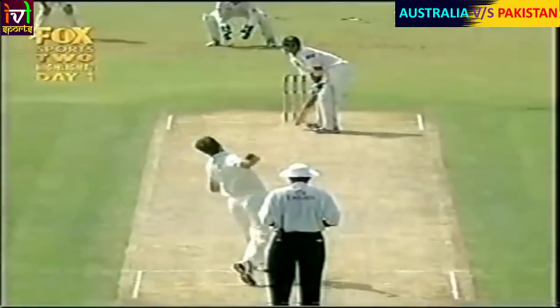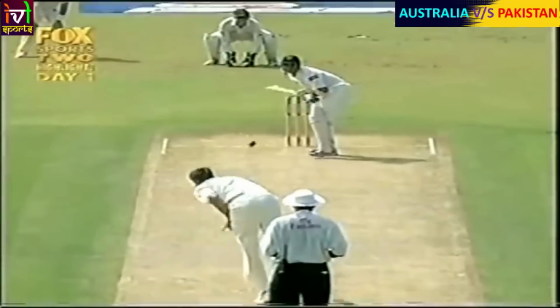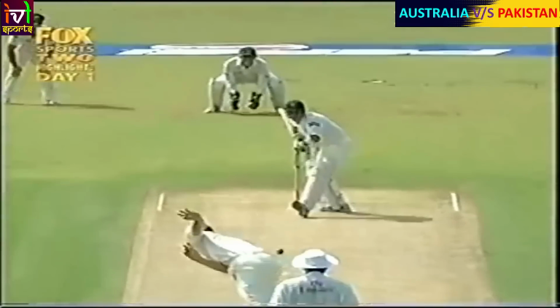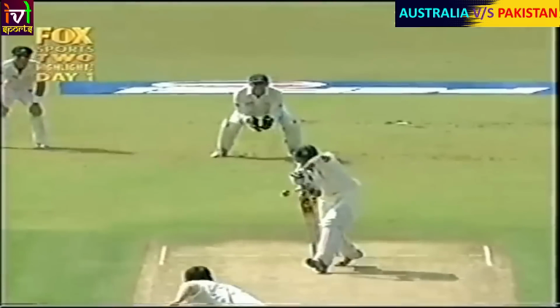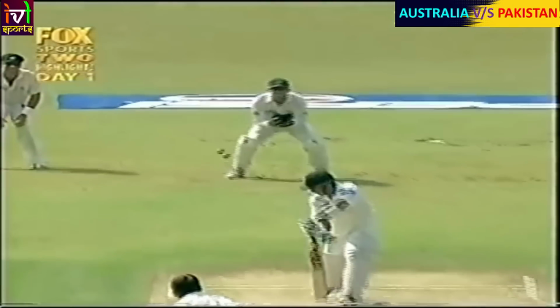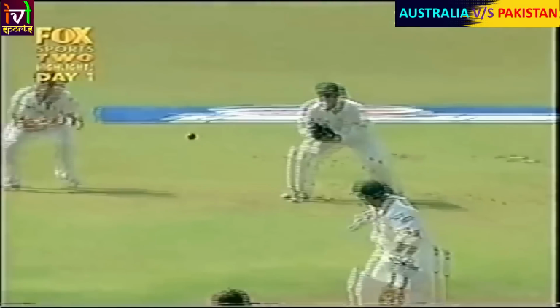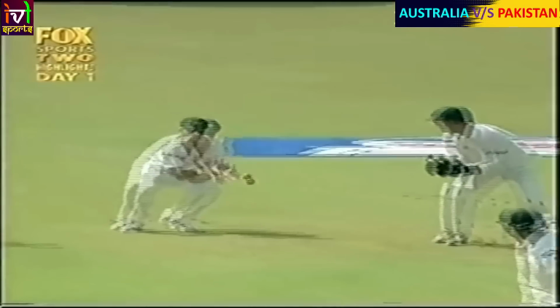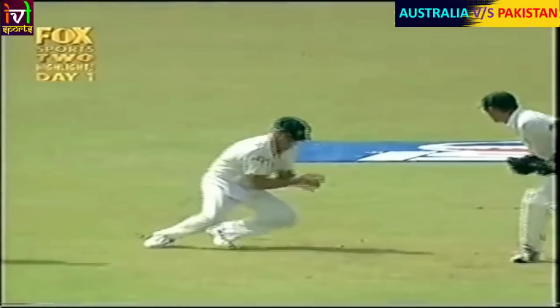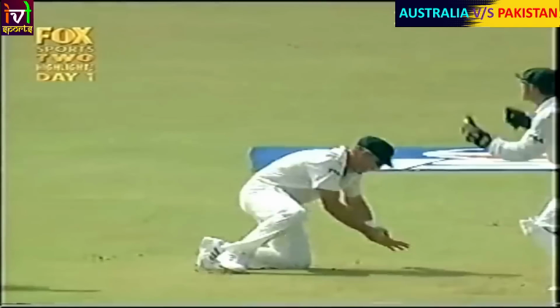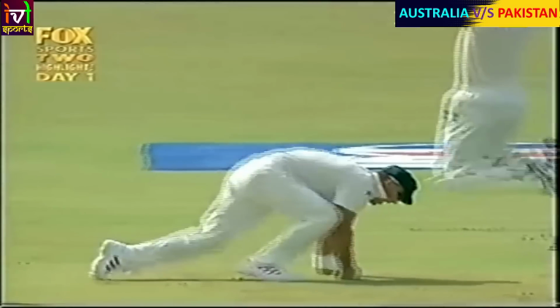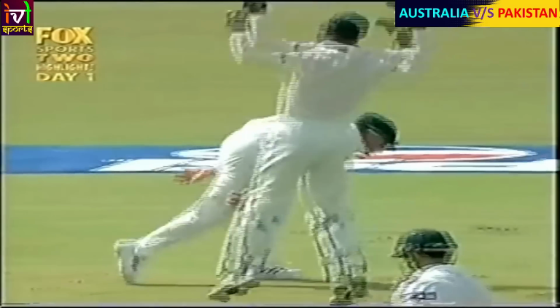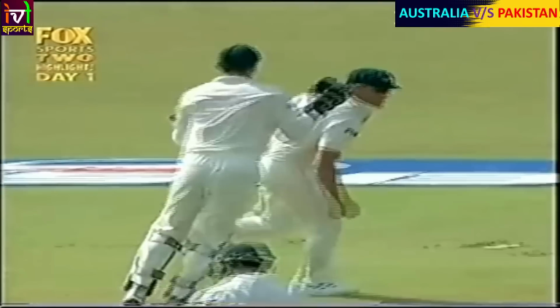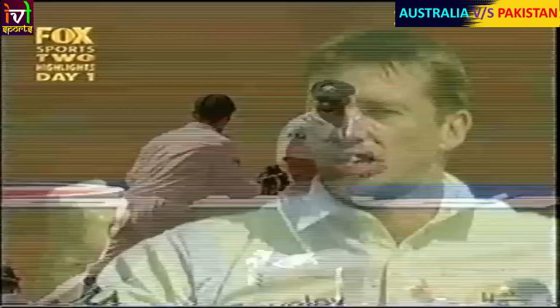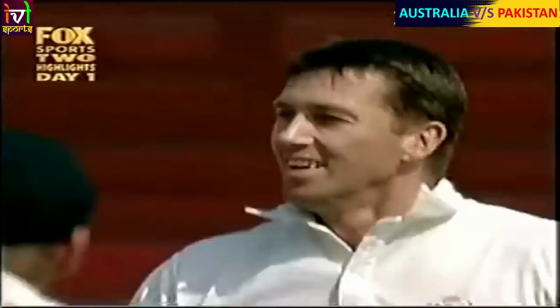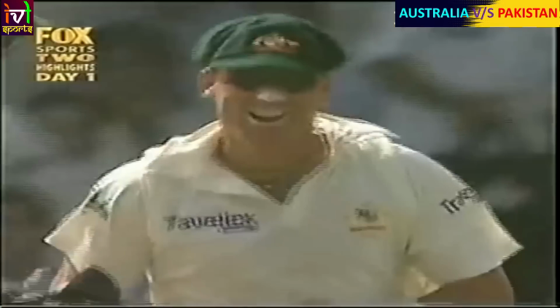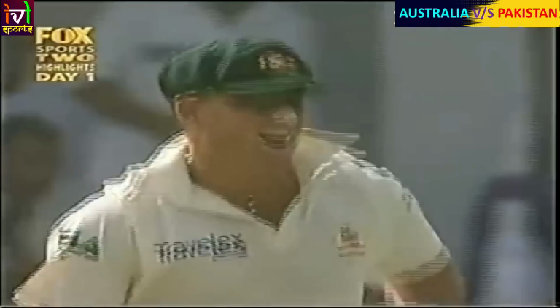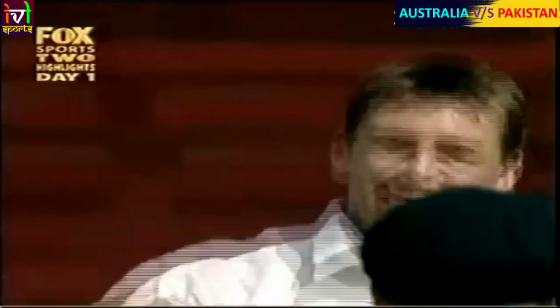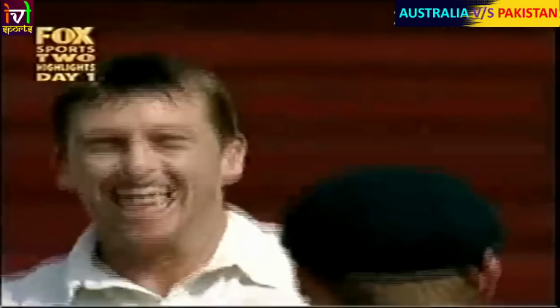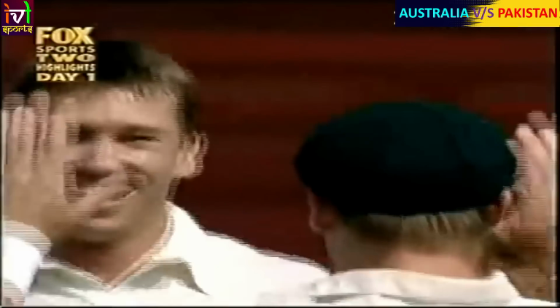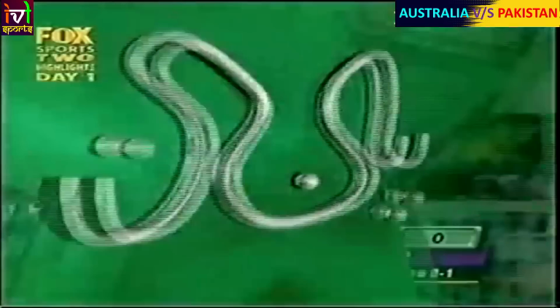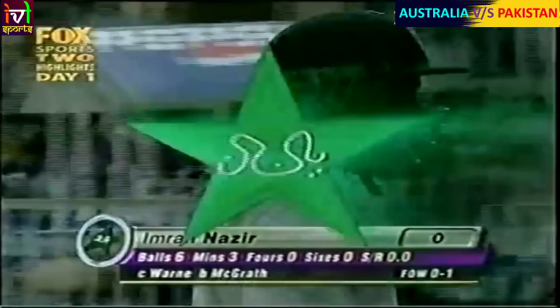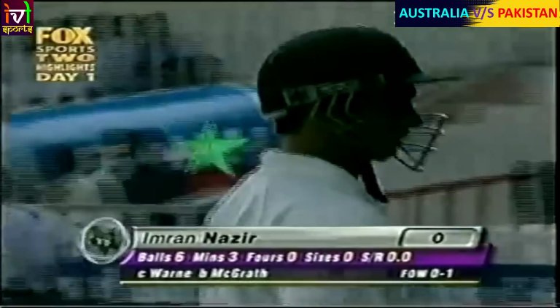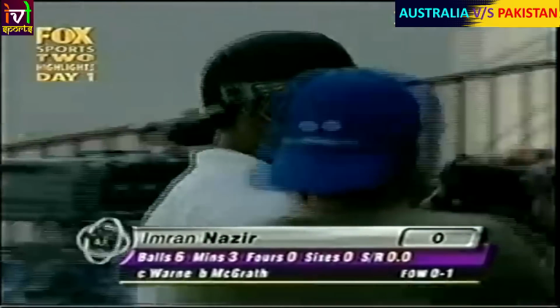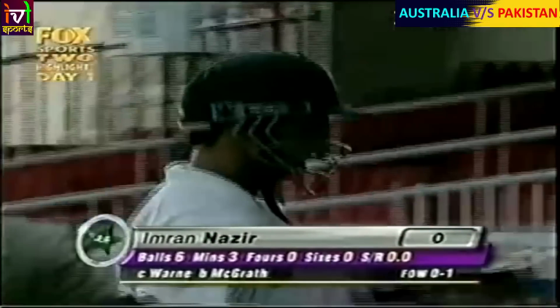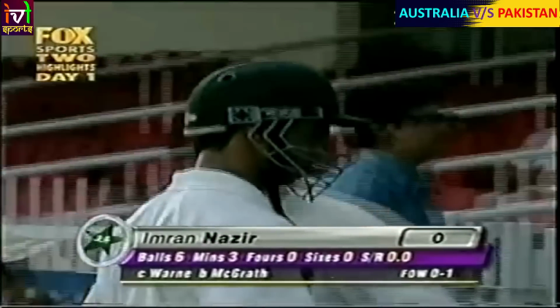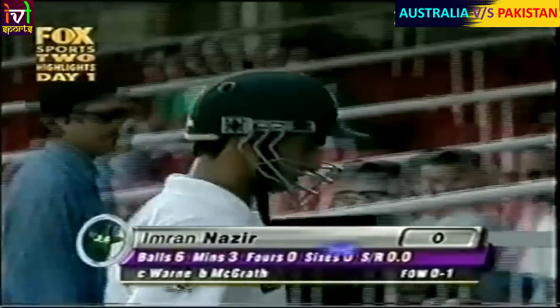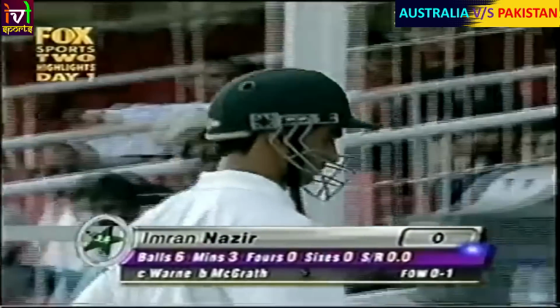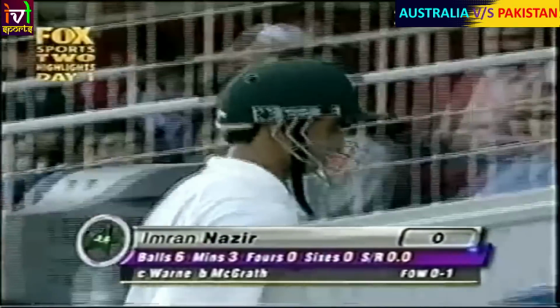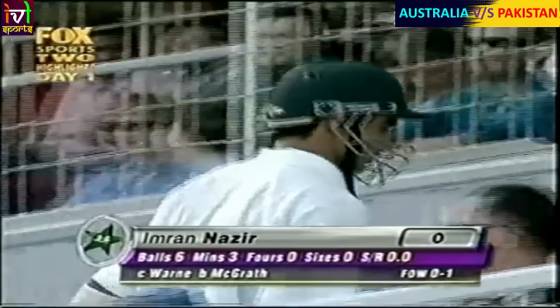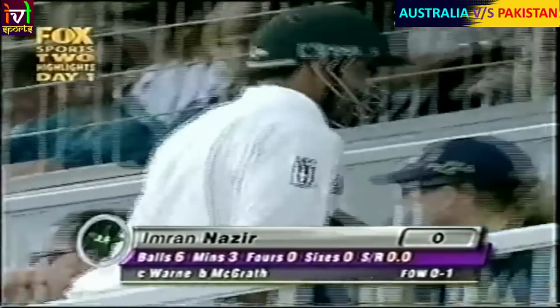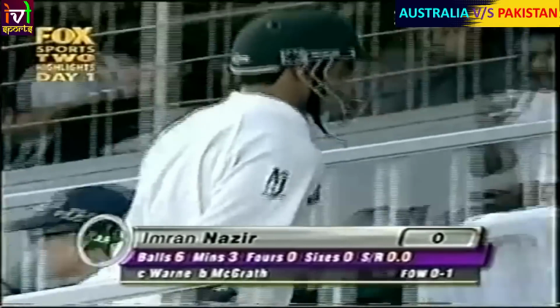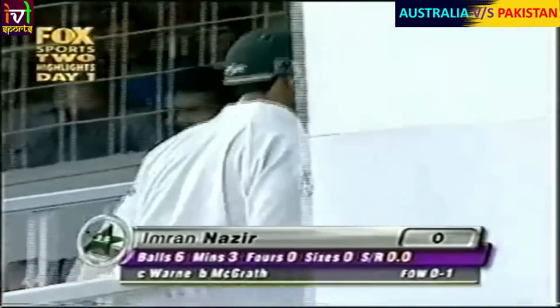Let's have a look at it. The pitch didn't do all that much. Adam Gilchrist just had a look at it - it was too far. A nonchalant take from Shane Warne, a good pair of hands. So that's a fabulous start by the Australians. Imran Nazir out for naught. Pakistan, naught for one.